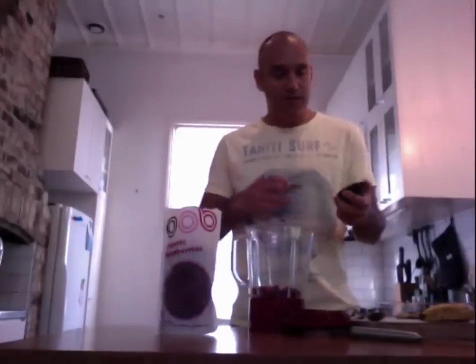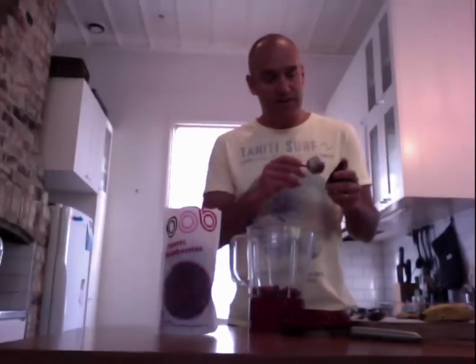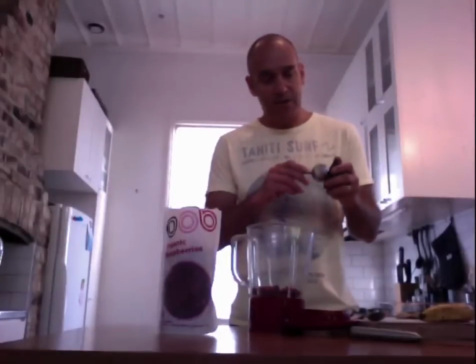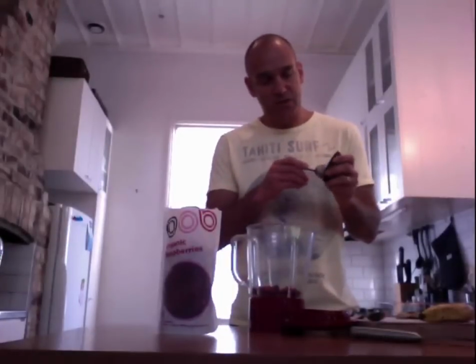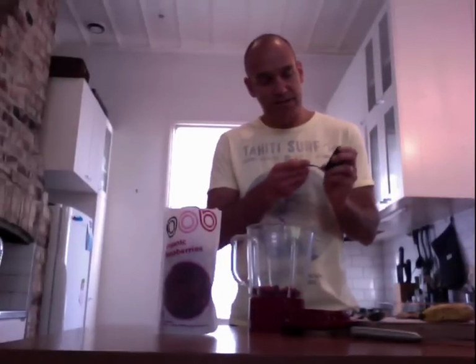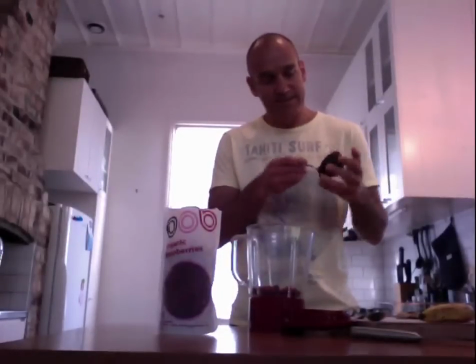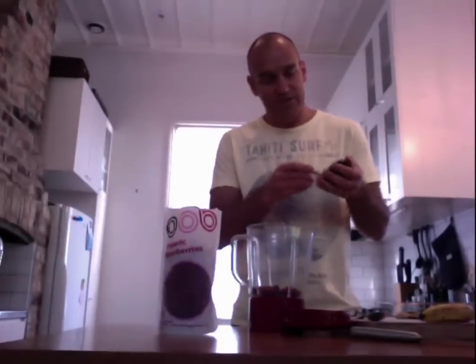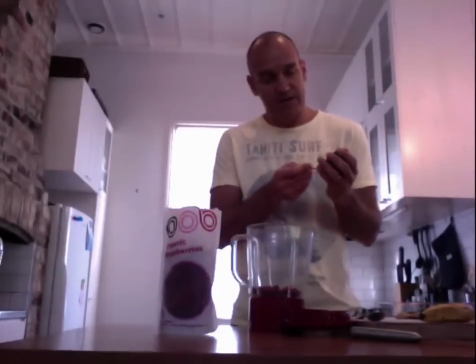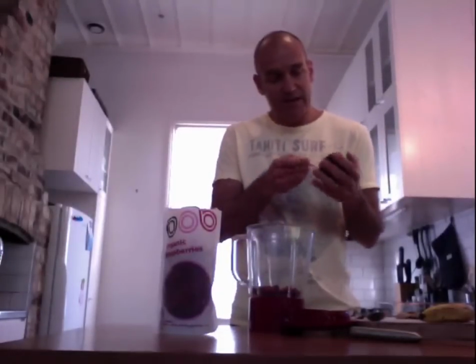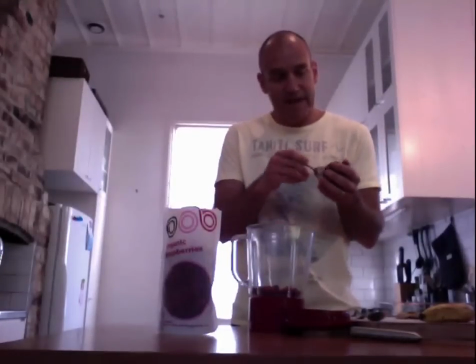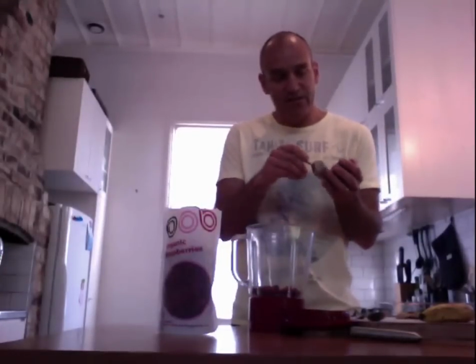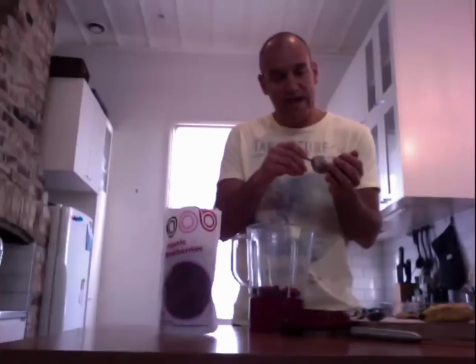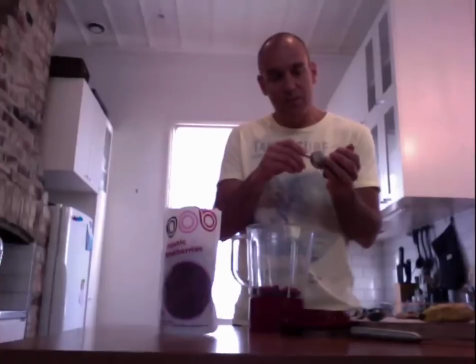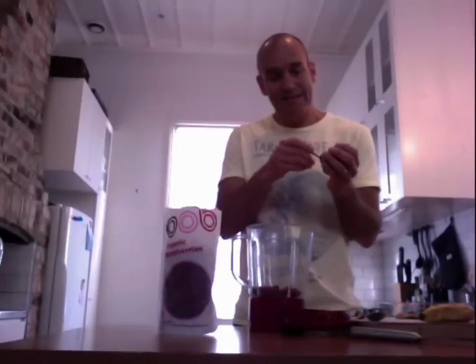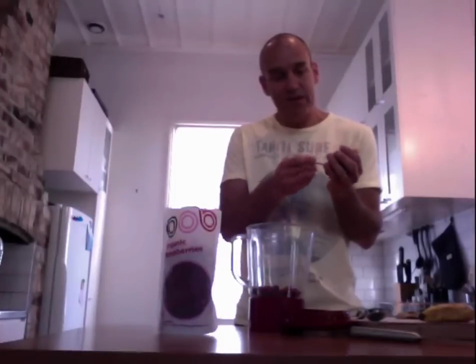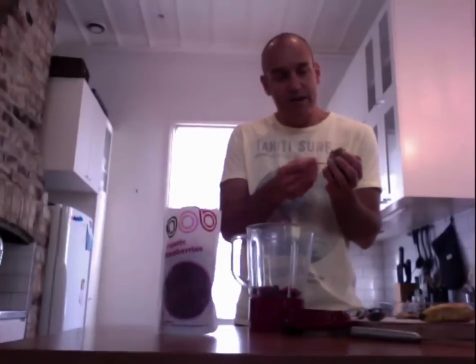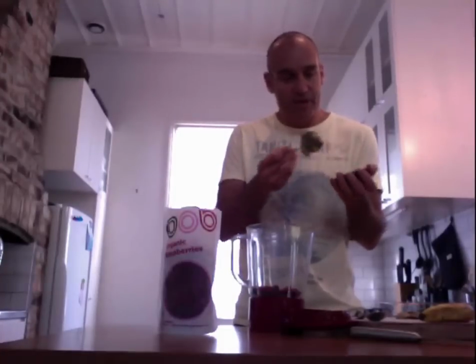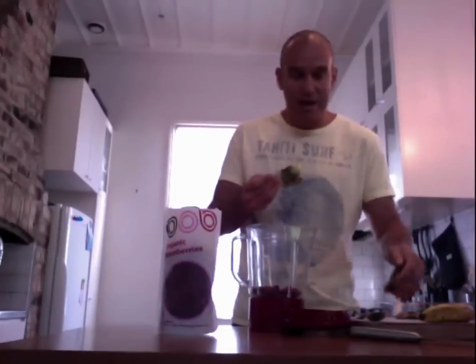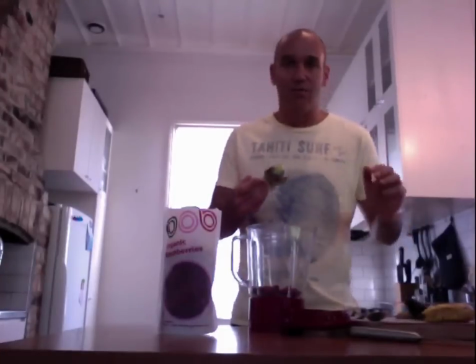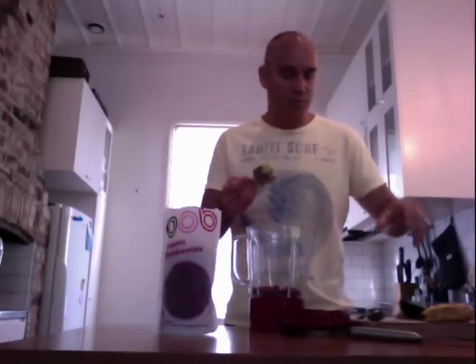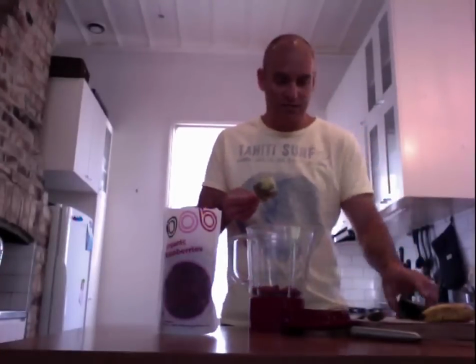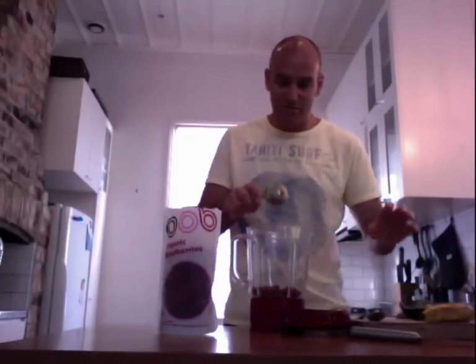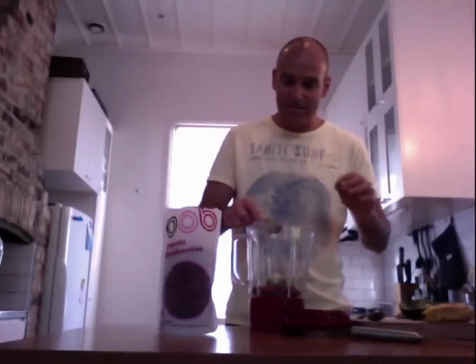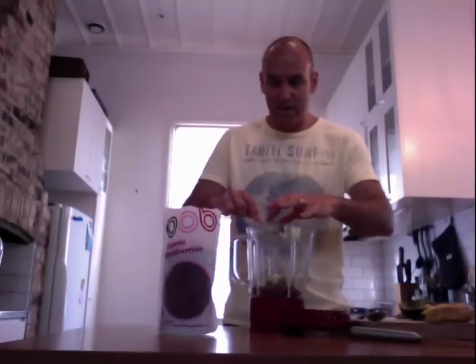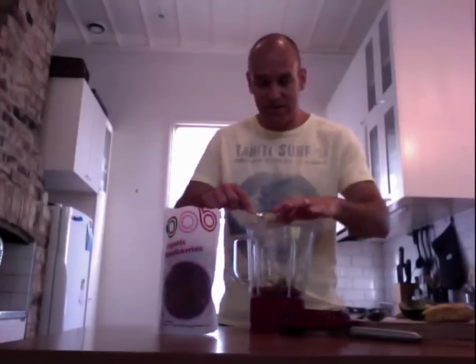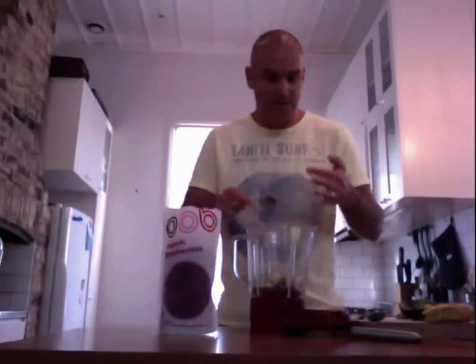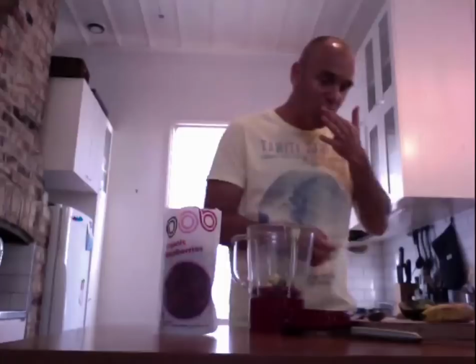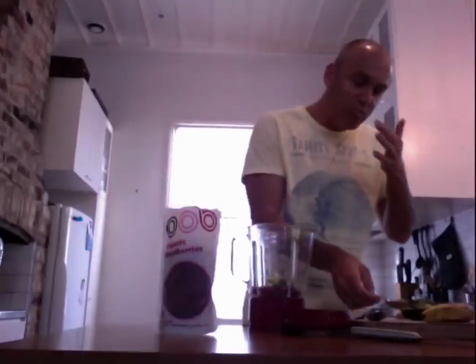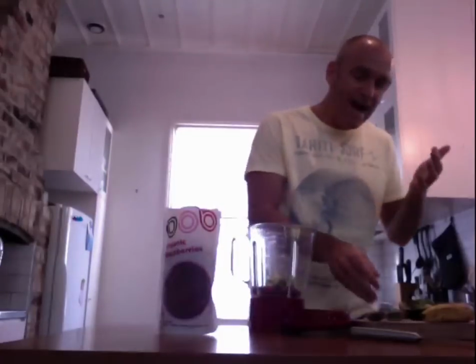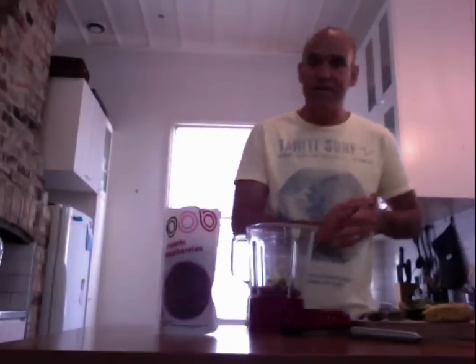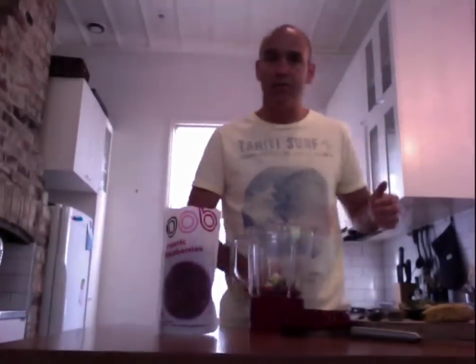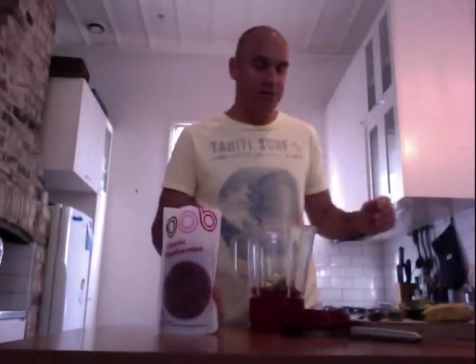I whack a bit of avocado in because you want to have a lot of fats in your breakfast so you can get sustained energy through the day and get your omegas in. You won't be hungry for most of the morning if you get some good fats into you, so I tend to whack a good half of an avocado in there as well.